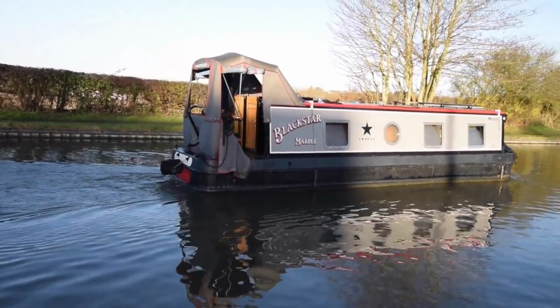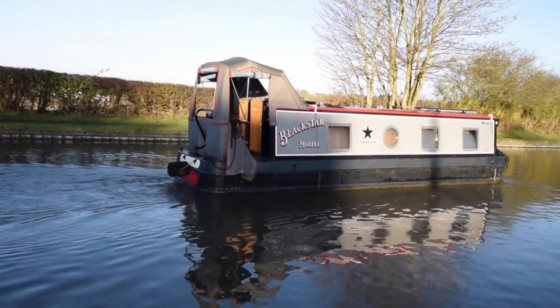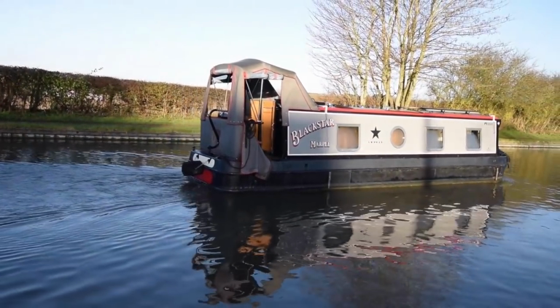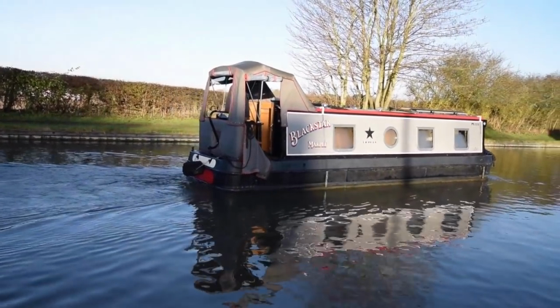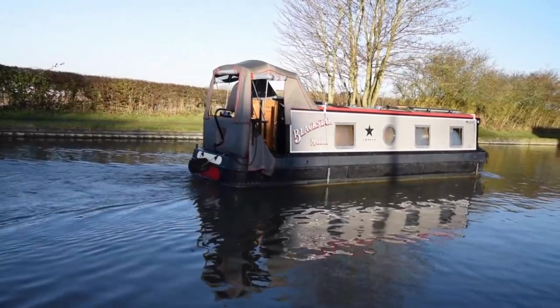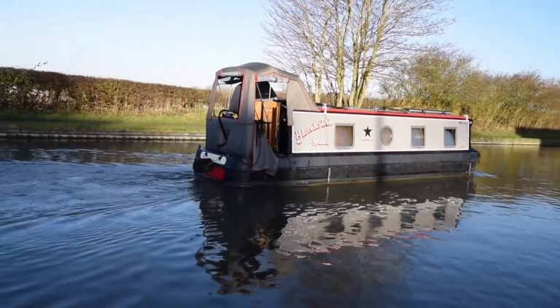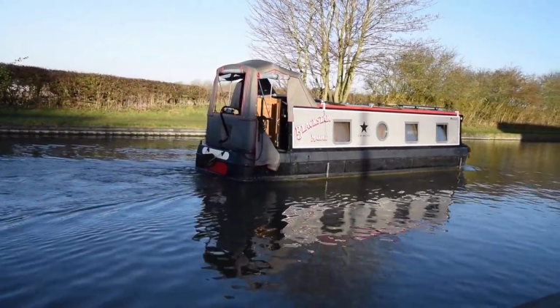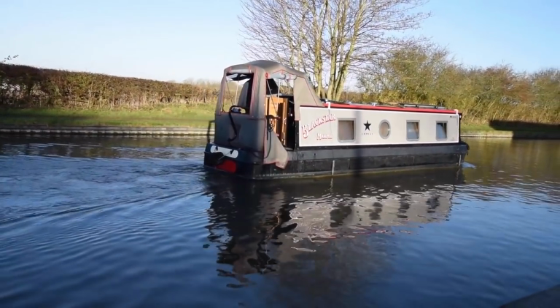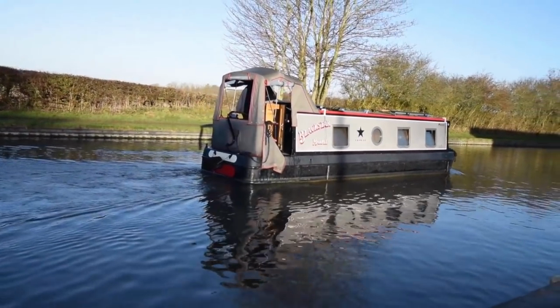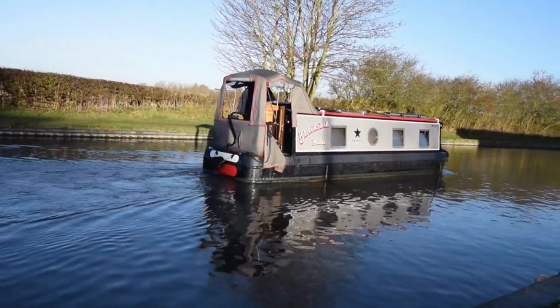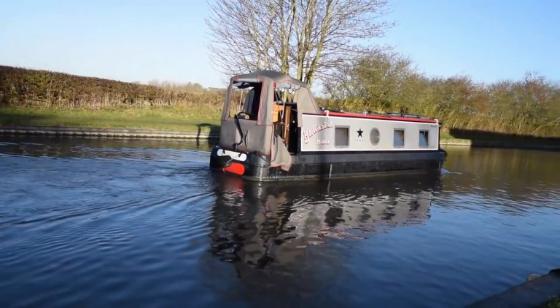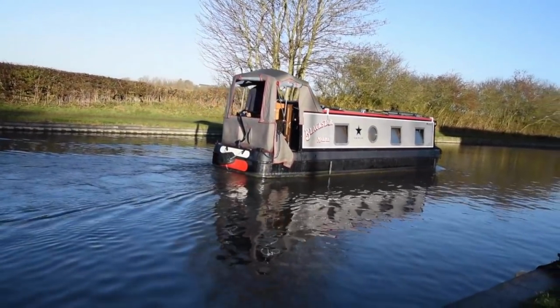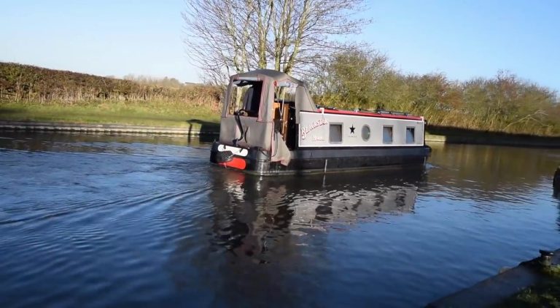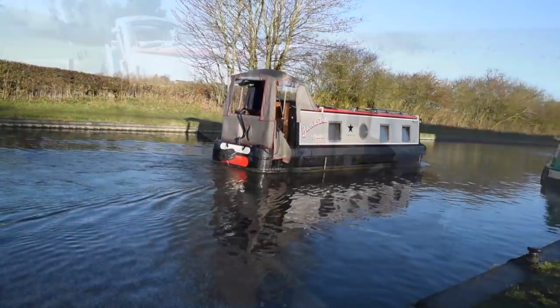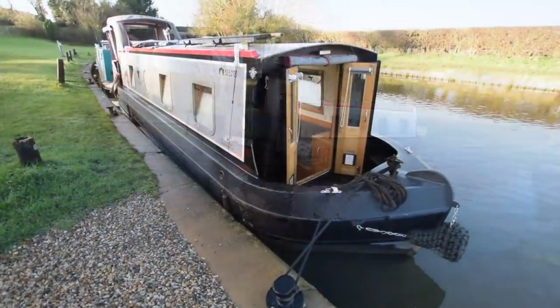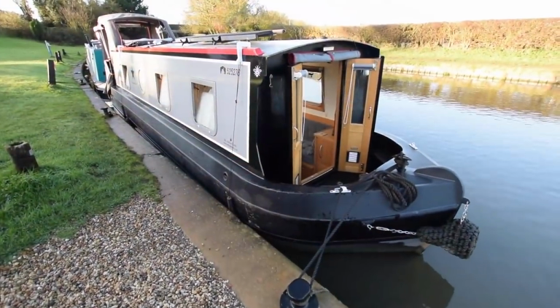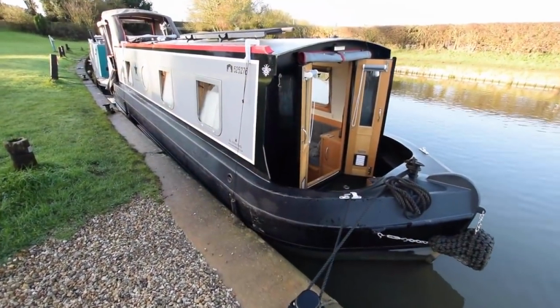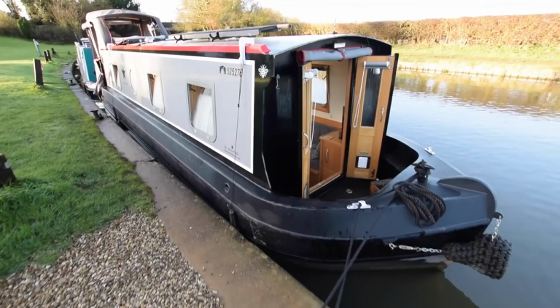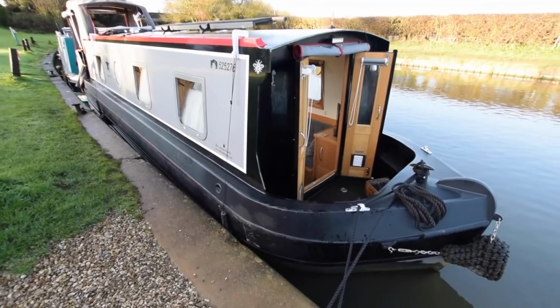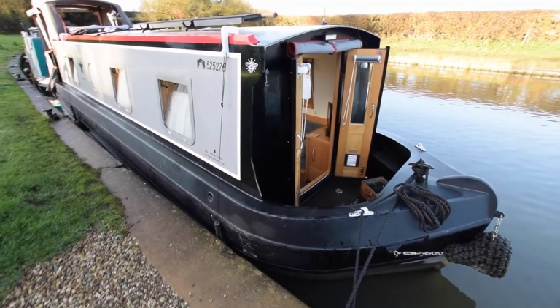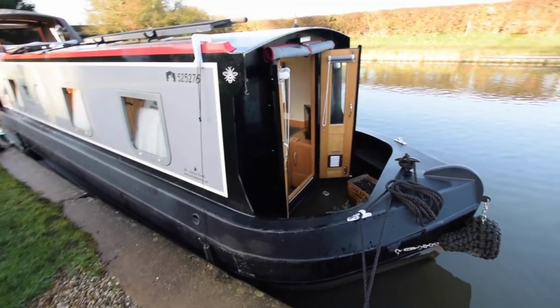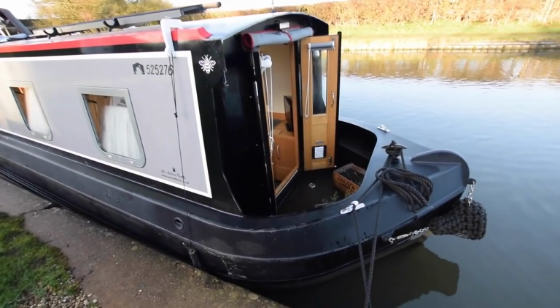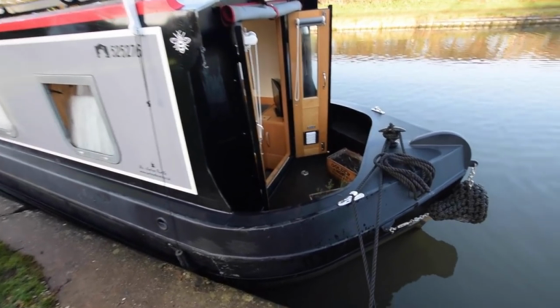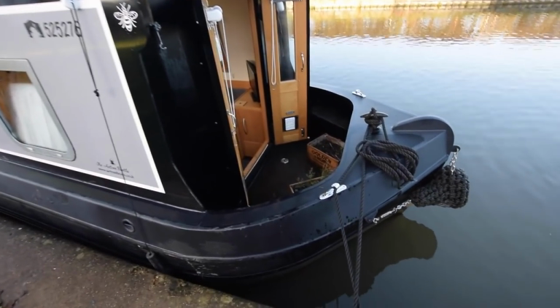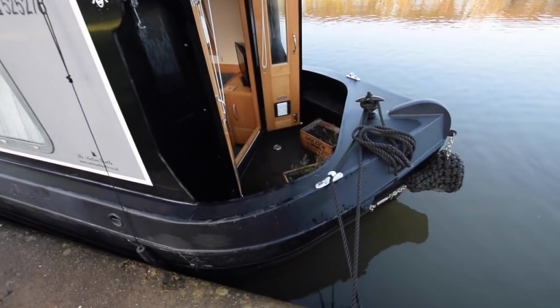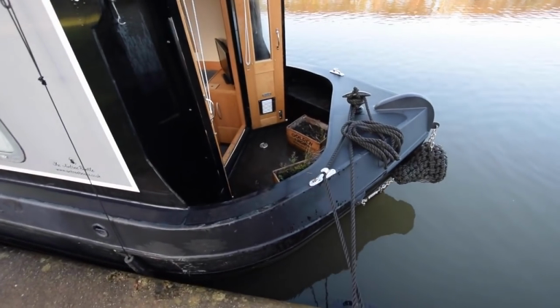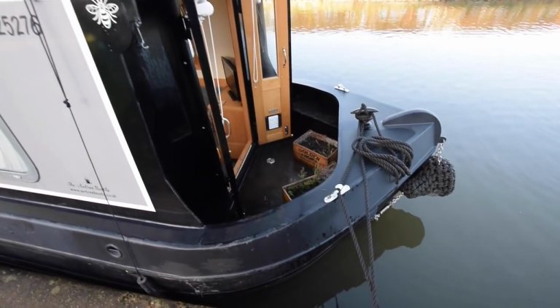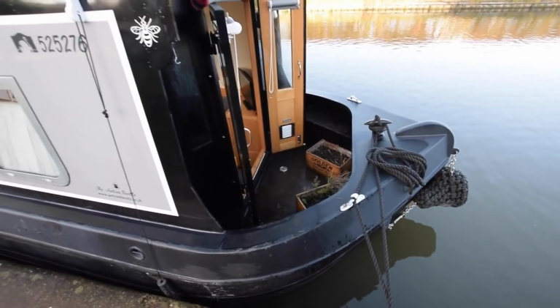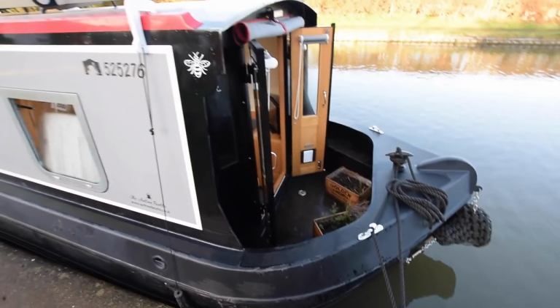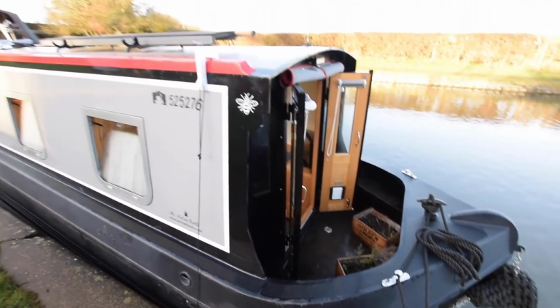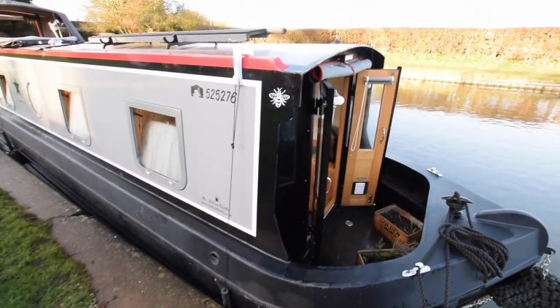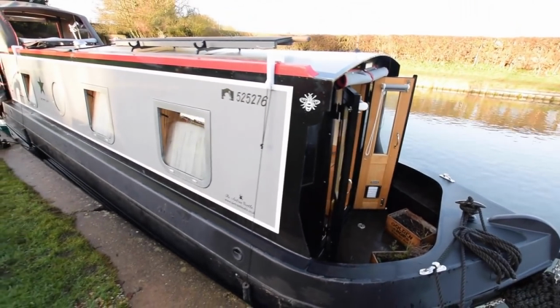She was last serviced at 270 hours. She's currently at 460. There's blacking and a hull survey due in four days — the owners have agreed to do that as part of the sale.